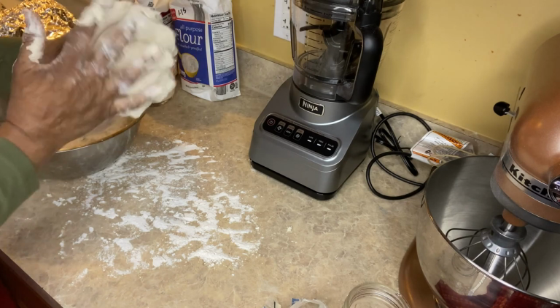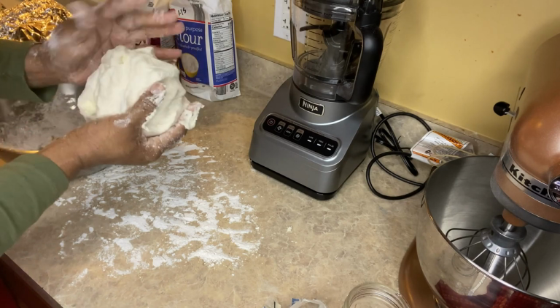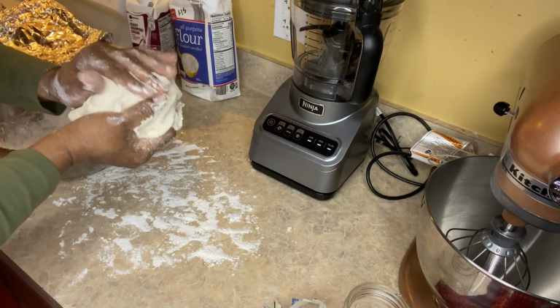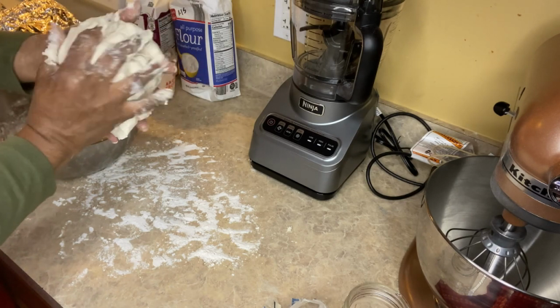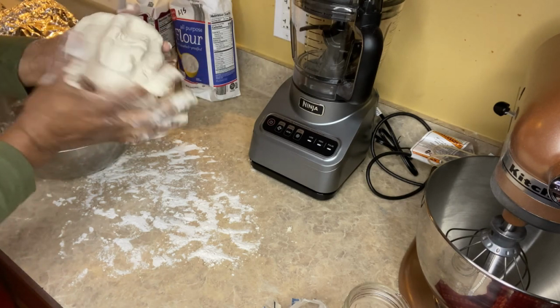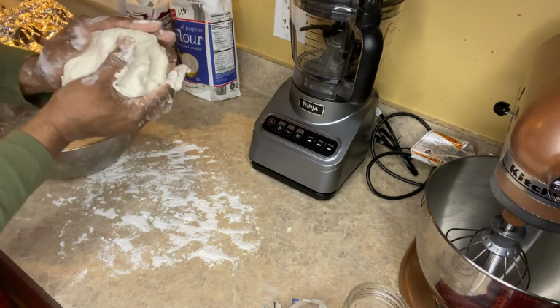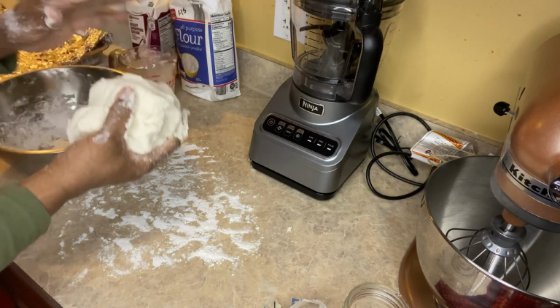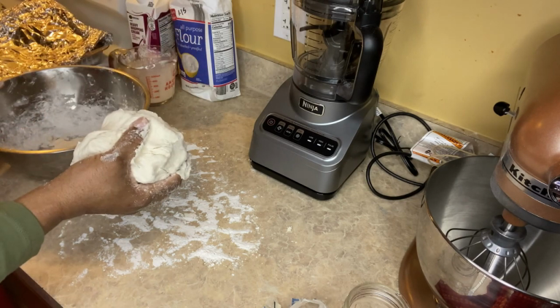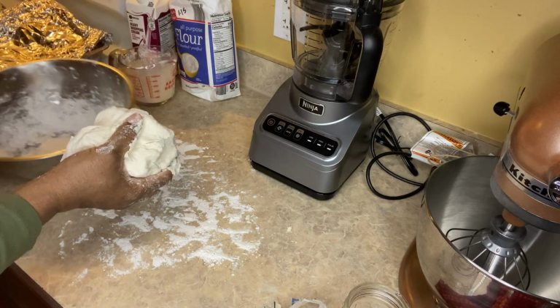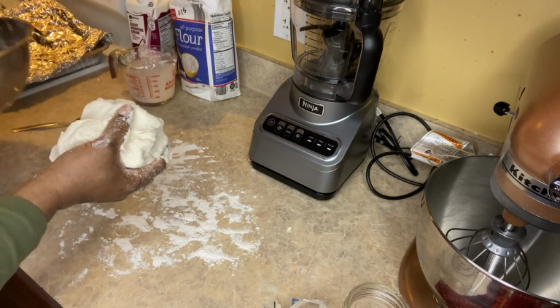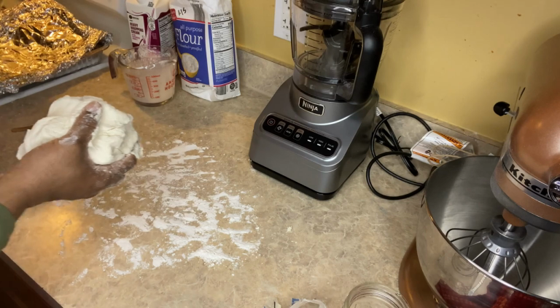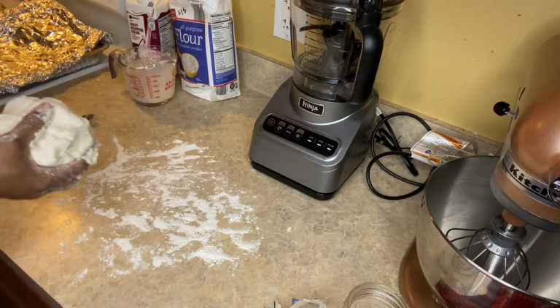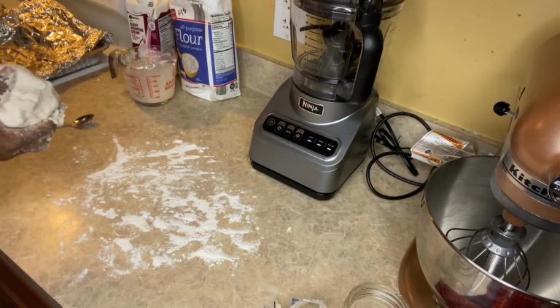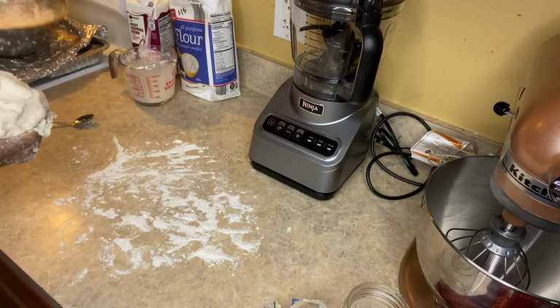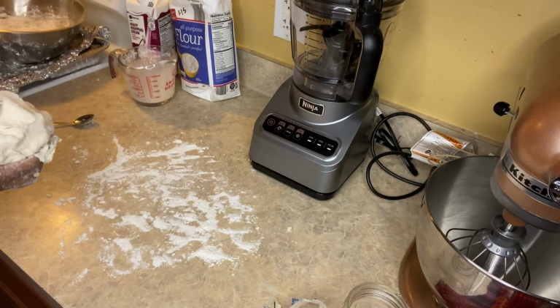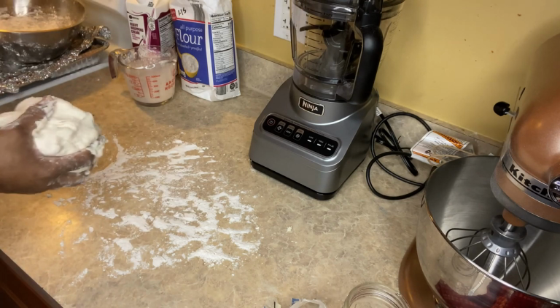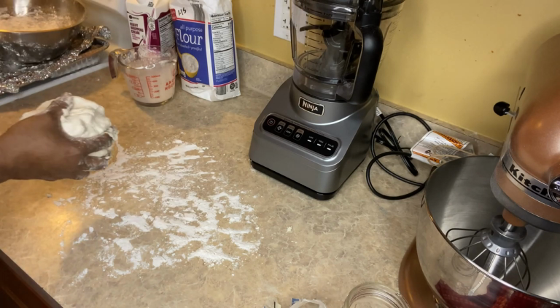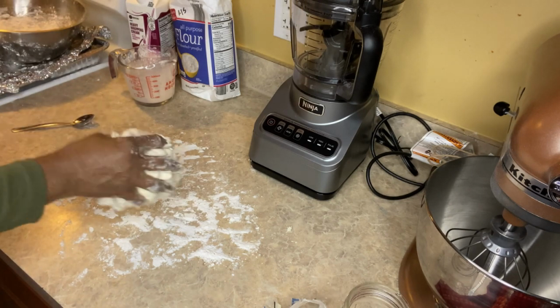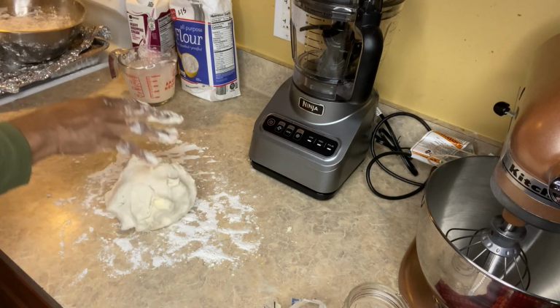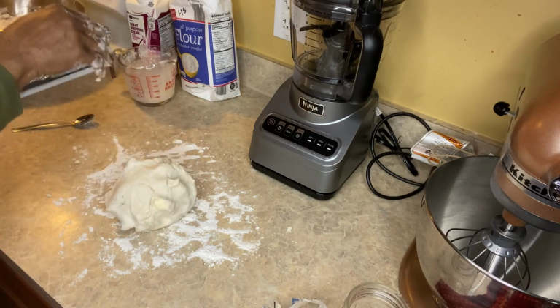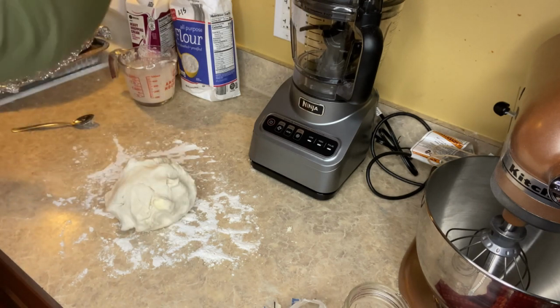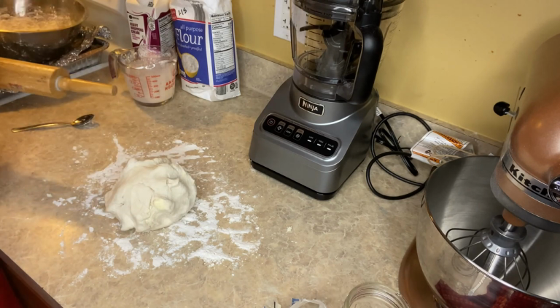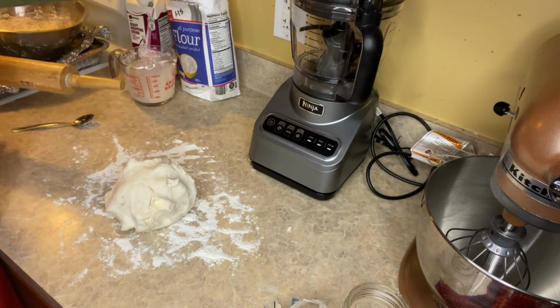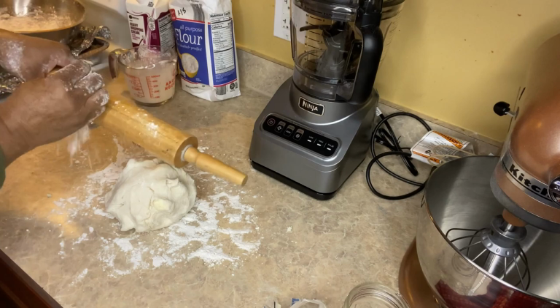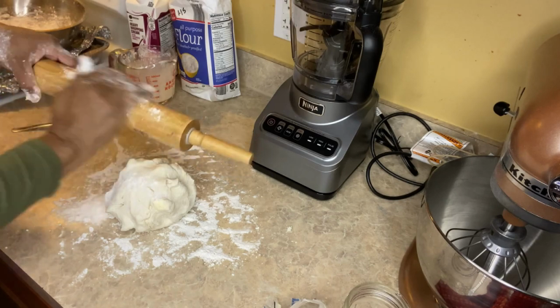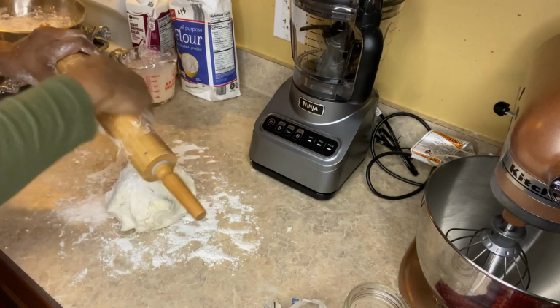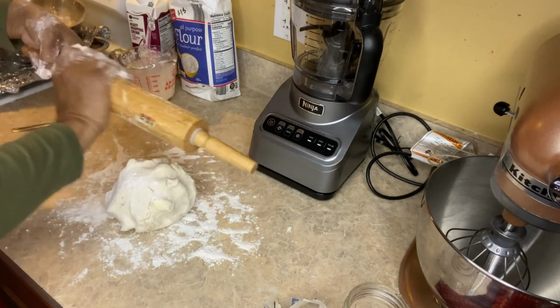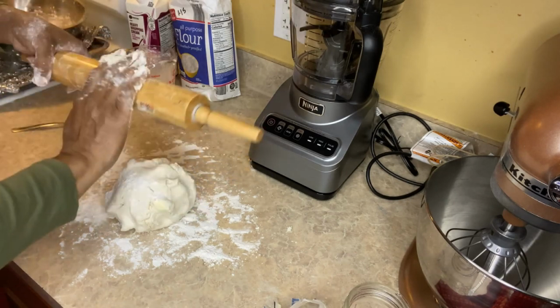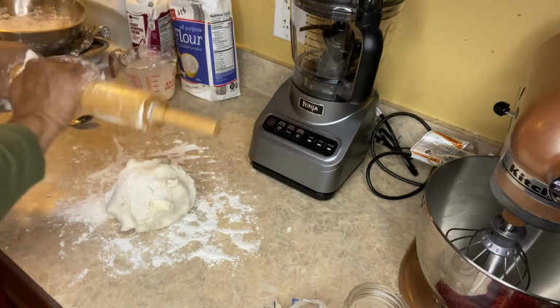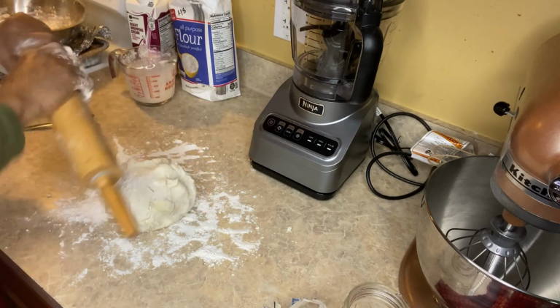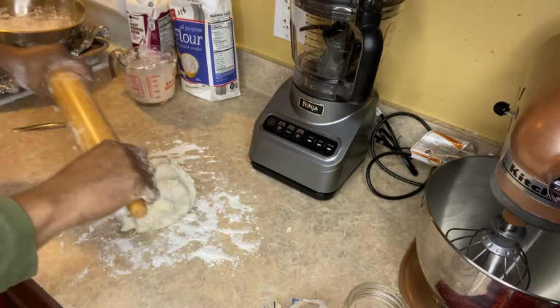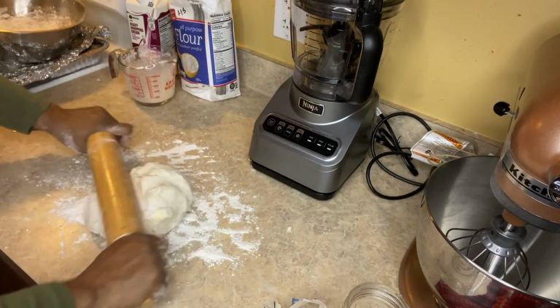I was playing with my dough a little bit because it was very relaxing. Now I'm just going to grab my rolling pin and get busy. Please don't forget to put flour on your rolling pin as well.